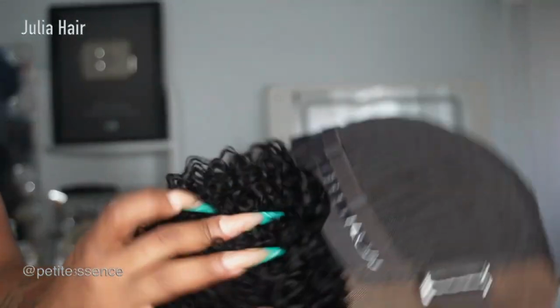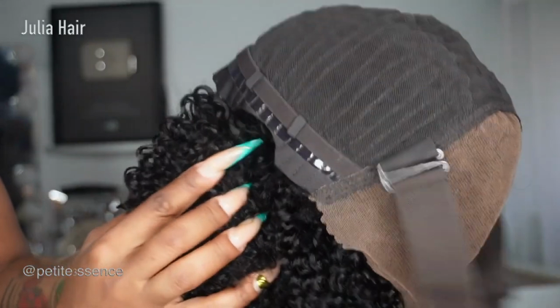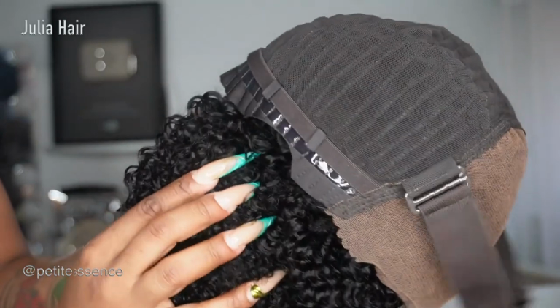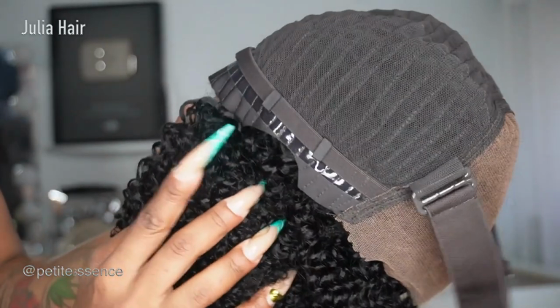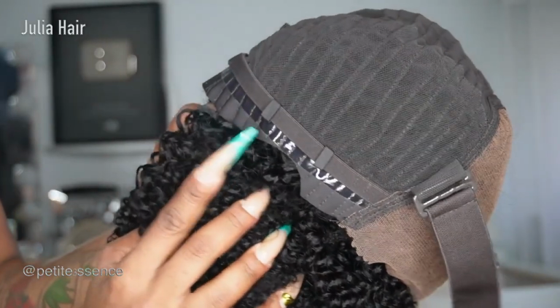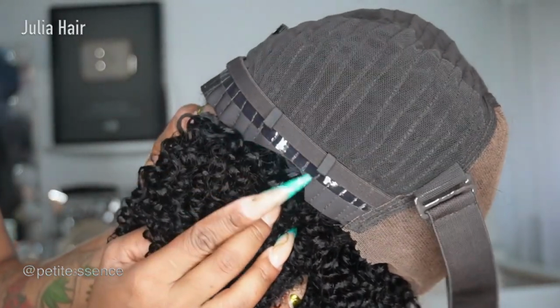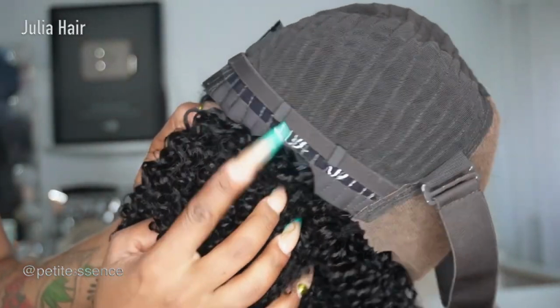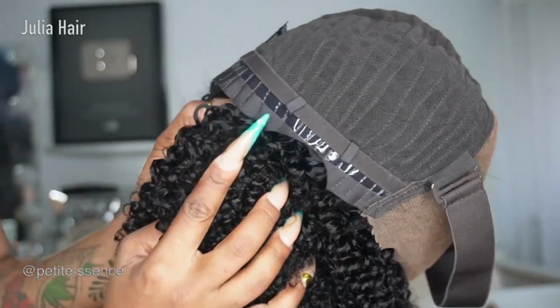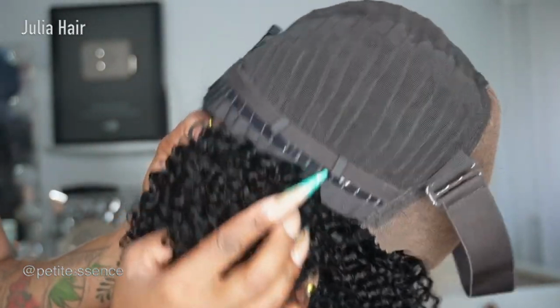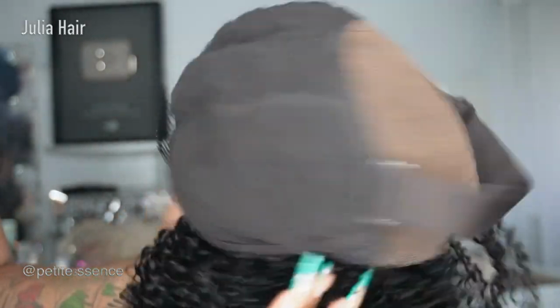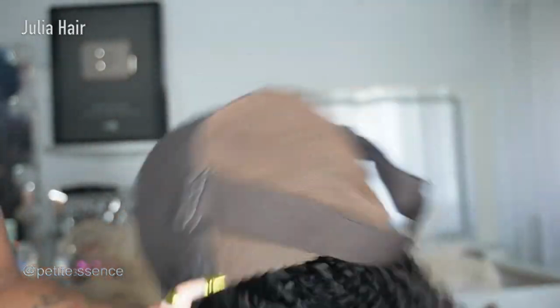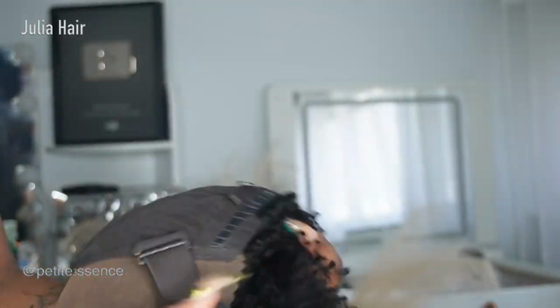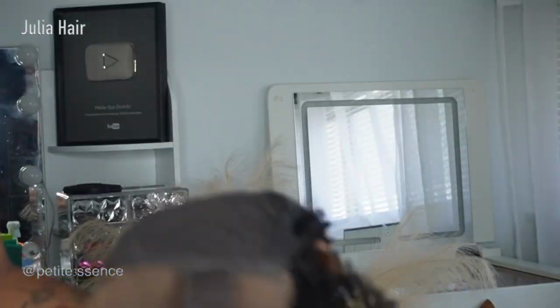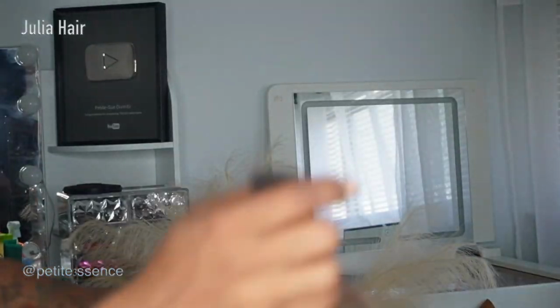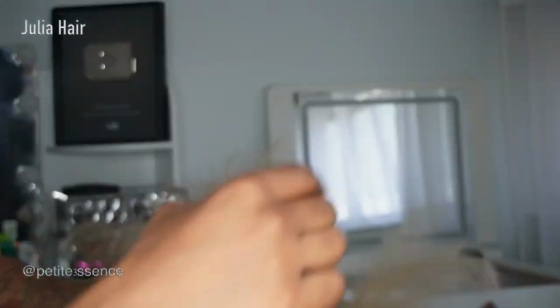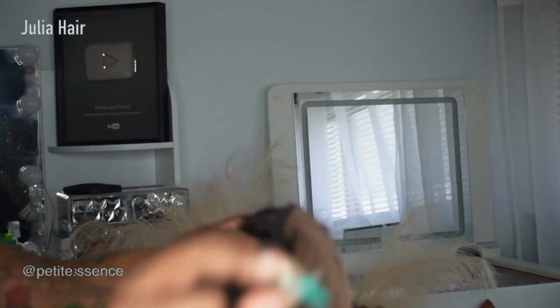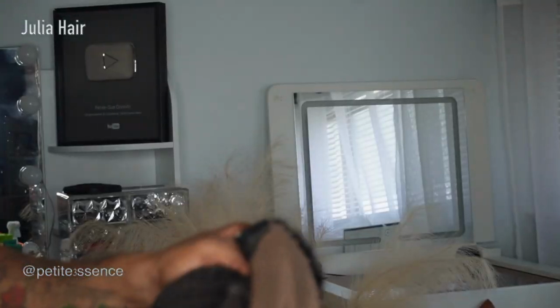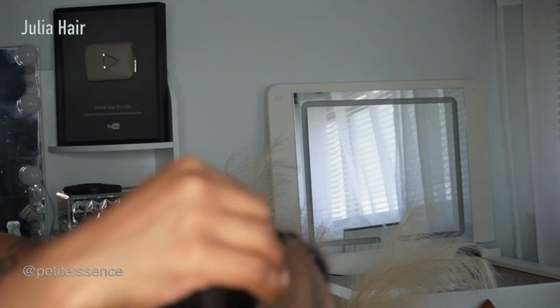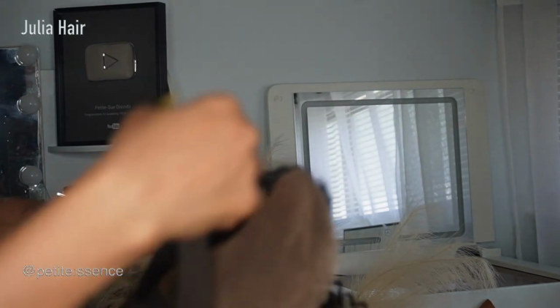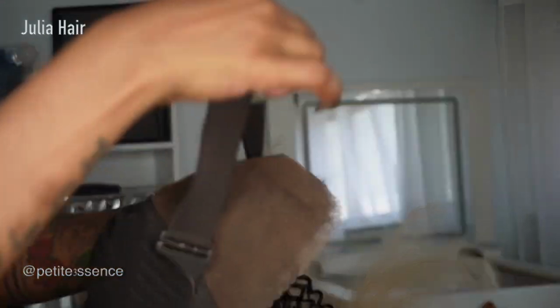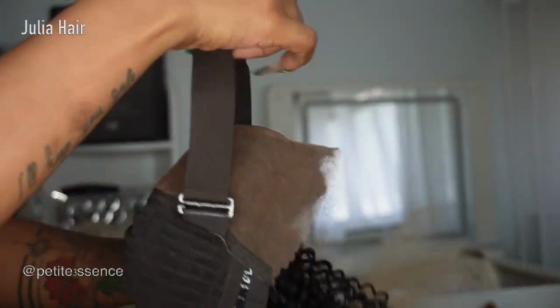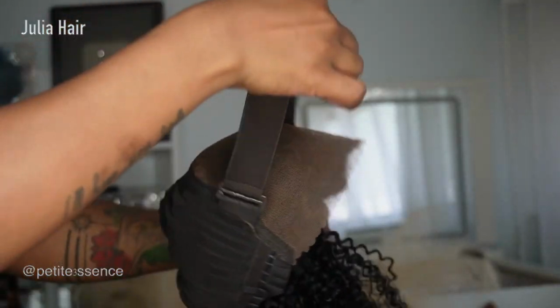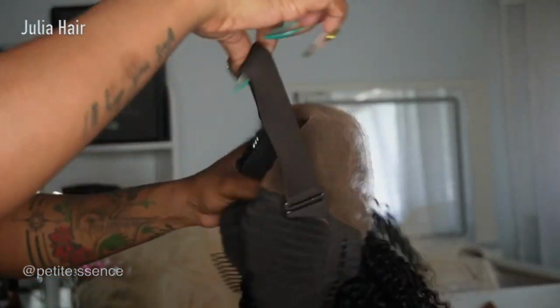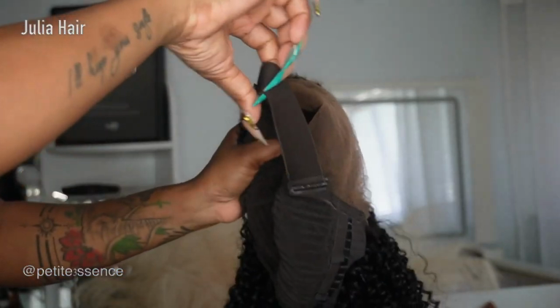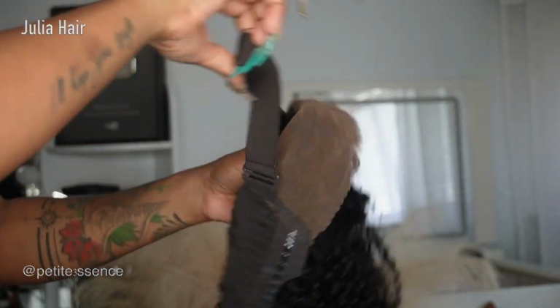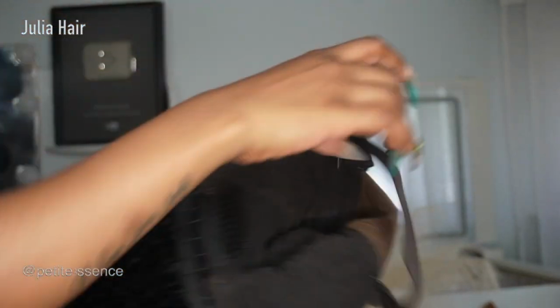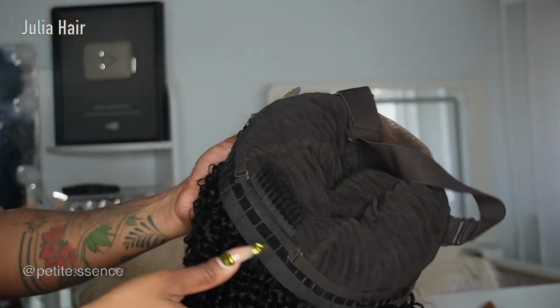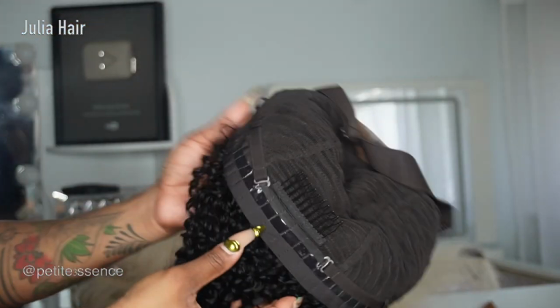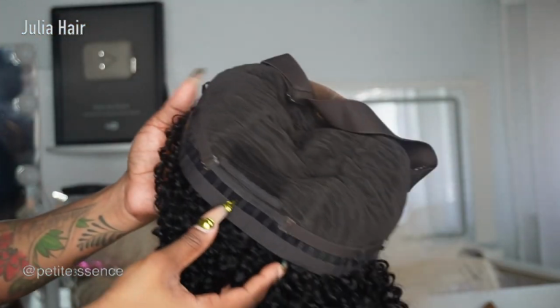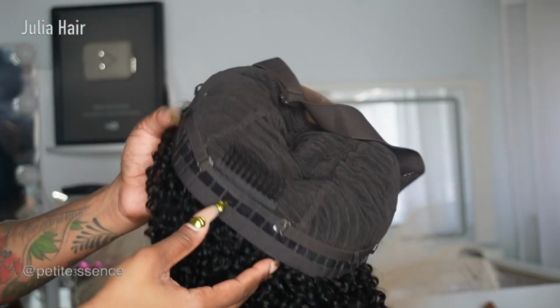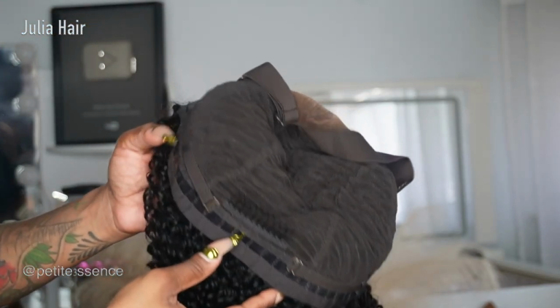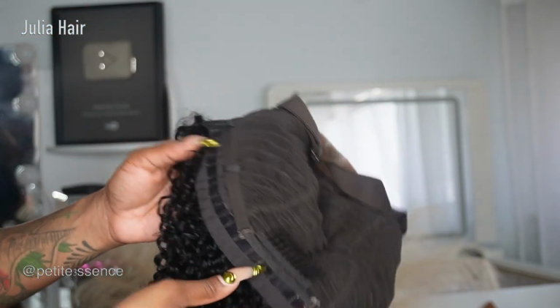The wig sits comfortably around the perimeter of your head. It's a medium cap size. As I said, the elastic band is adjustable and very secure. There are also combs — one in the front and one in the back.